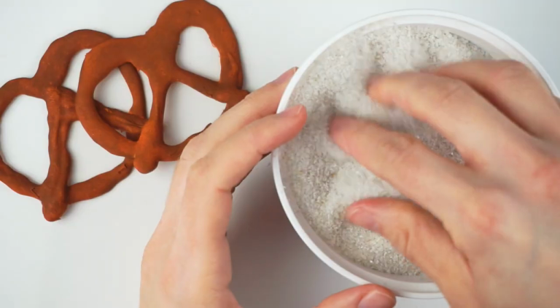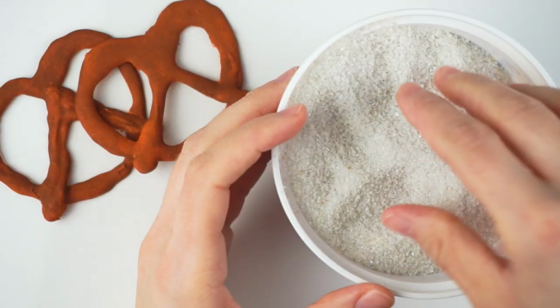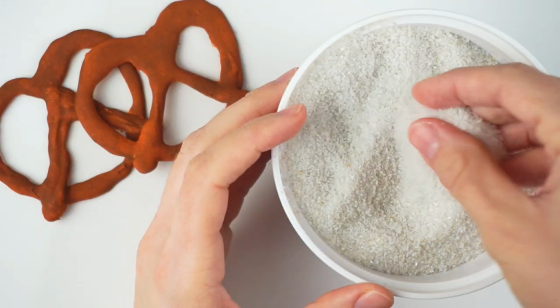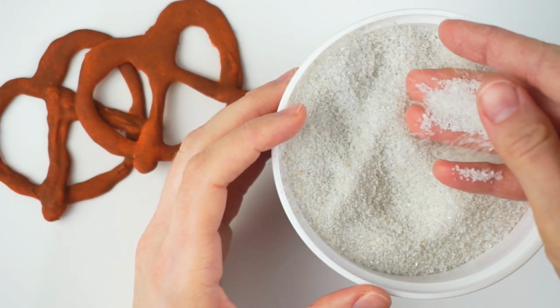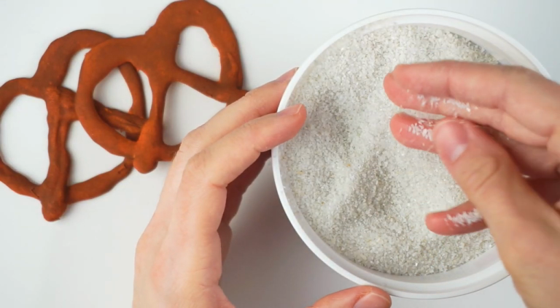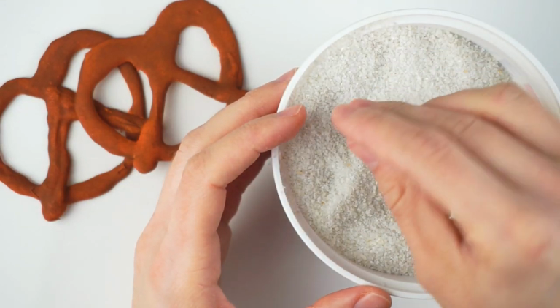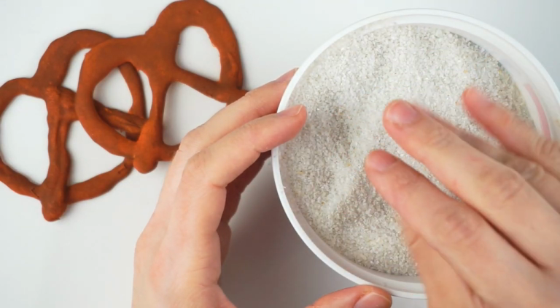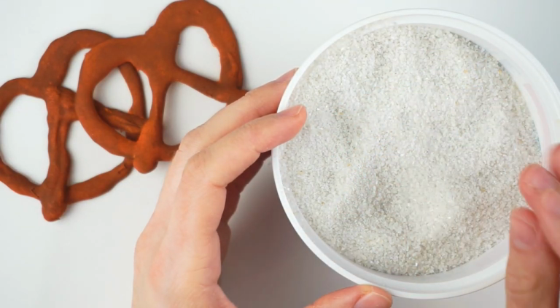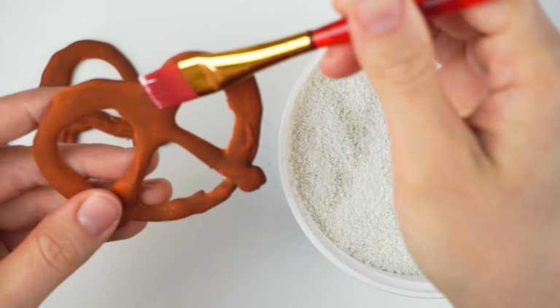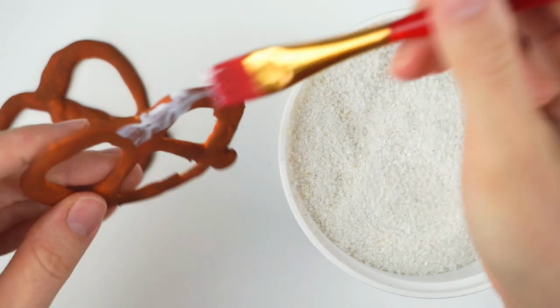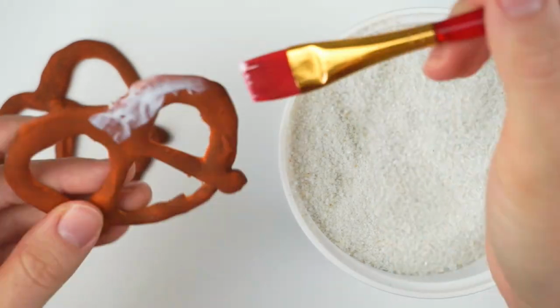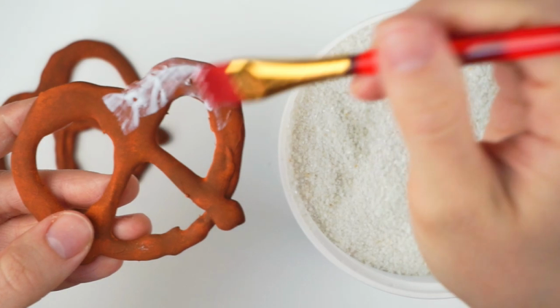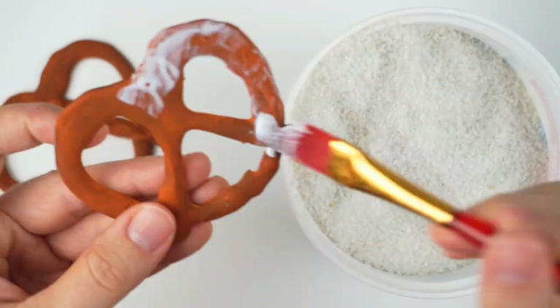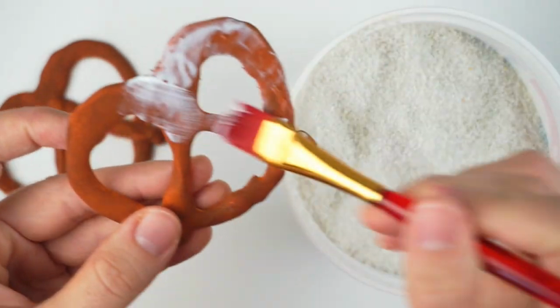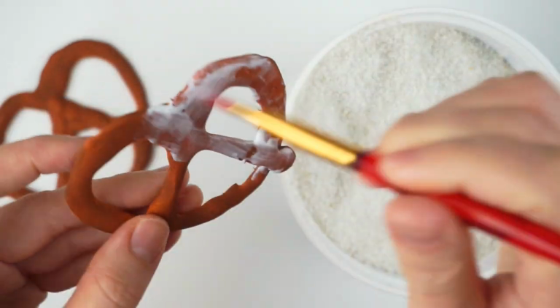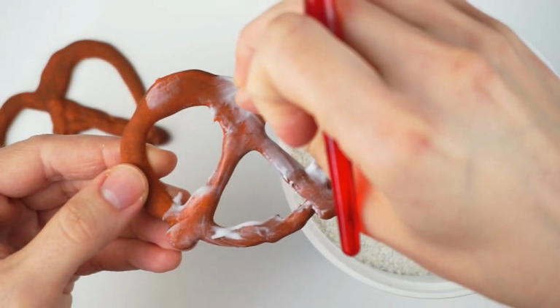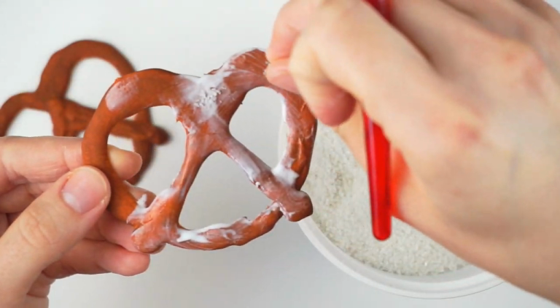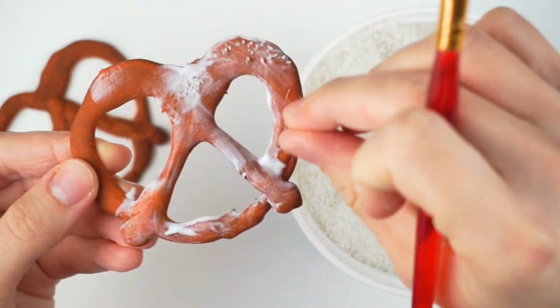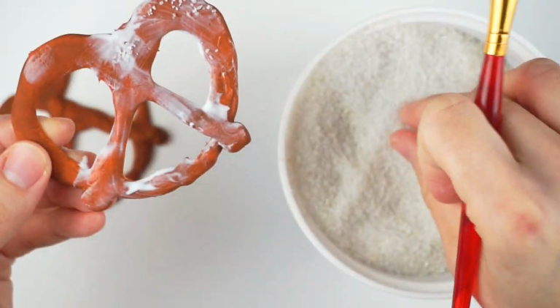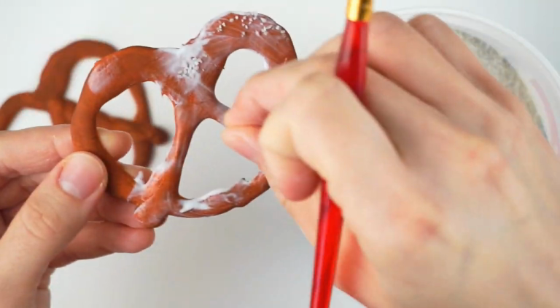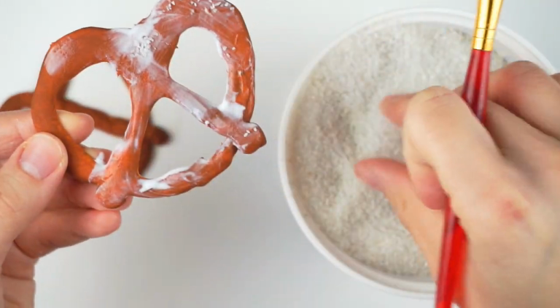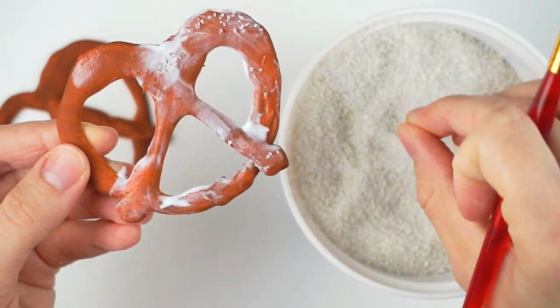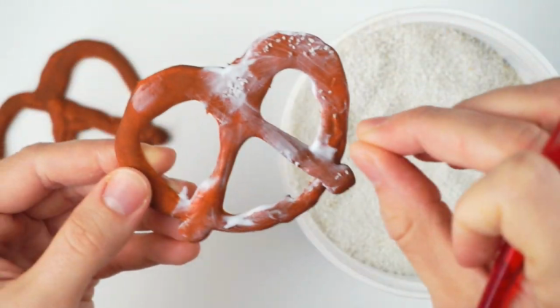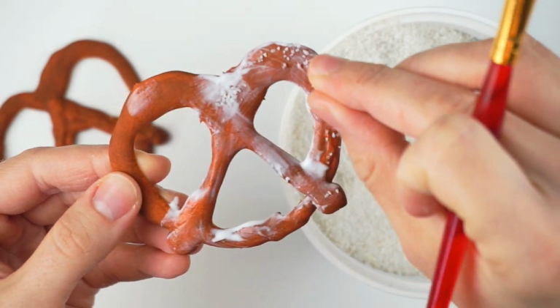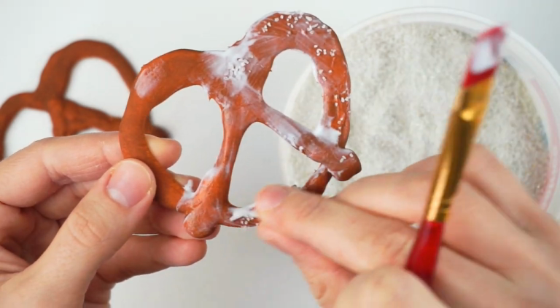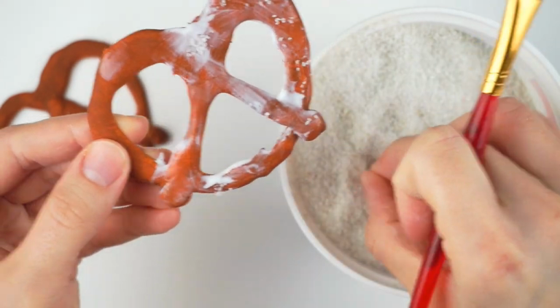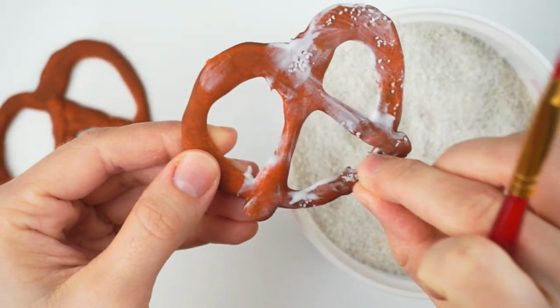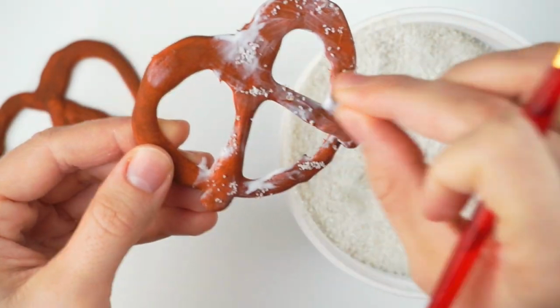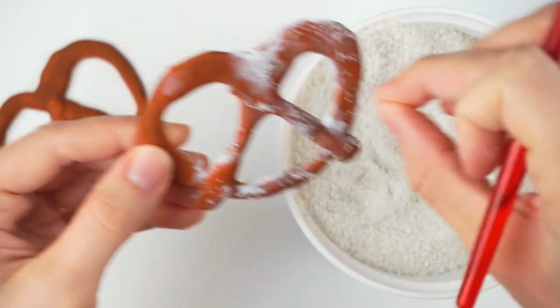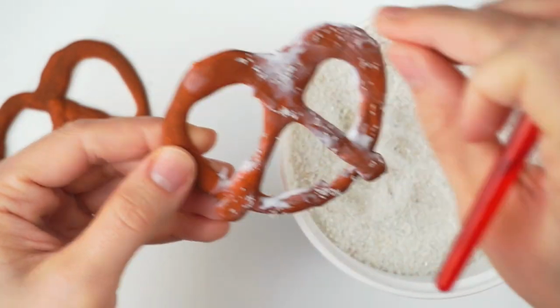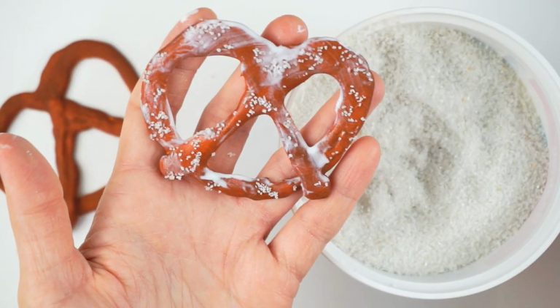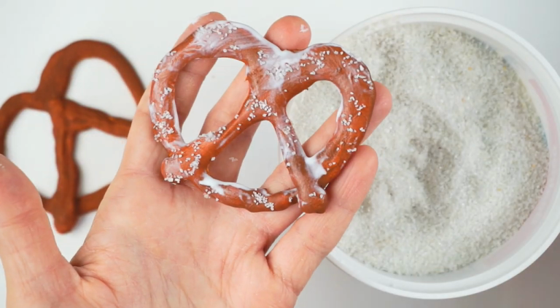Once the paint is dry, it's time to add the fake salt. Cover your pretzels with Mod Podge, then sprinkle on some white sand that looks exactly like real salt. Then let them dry.